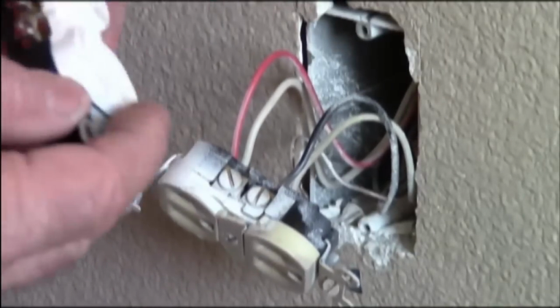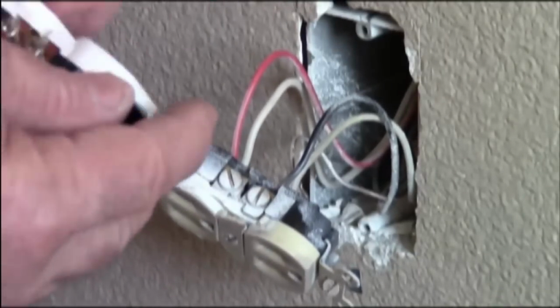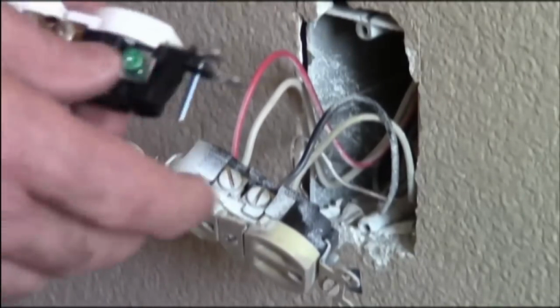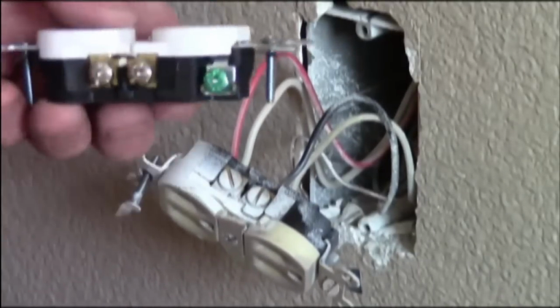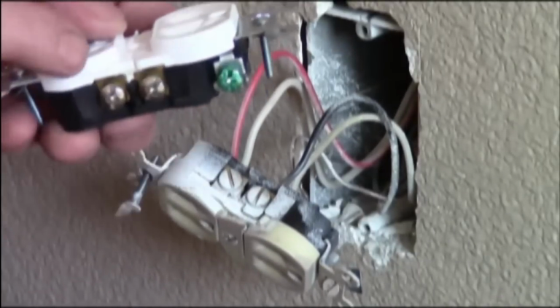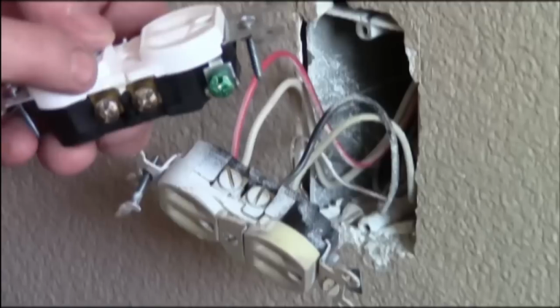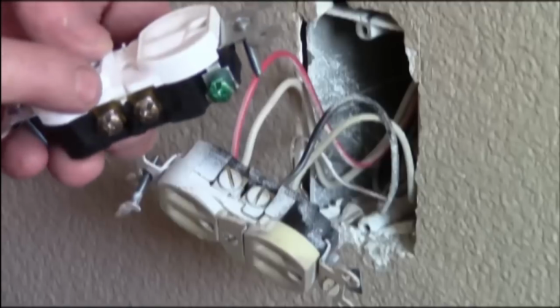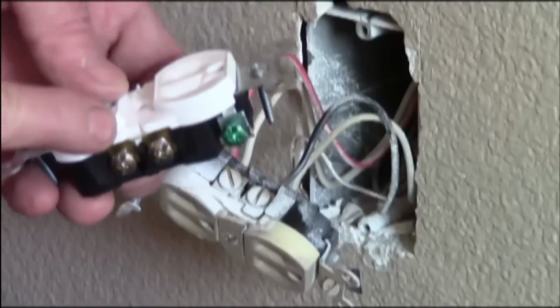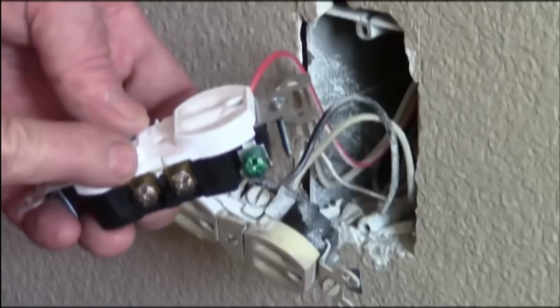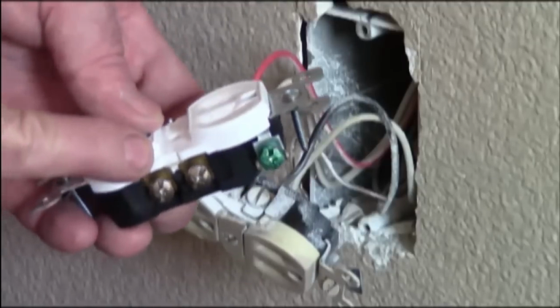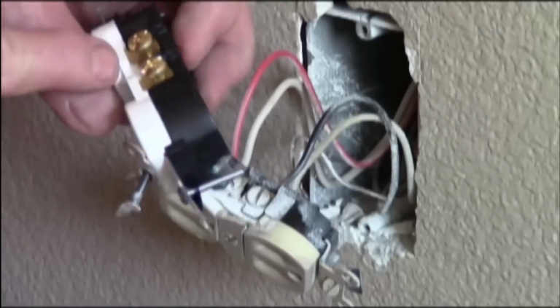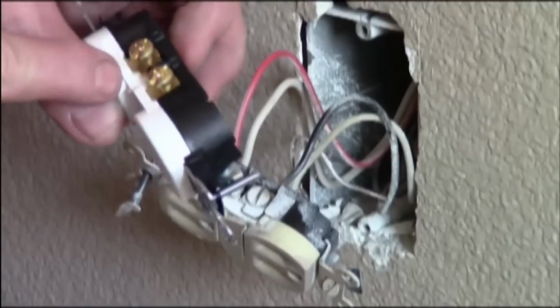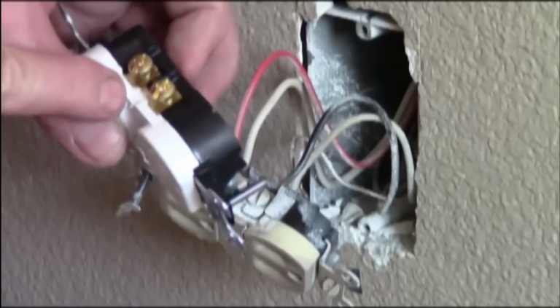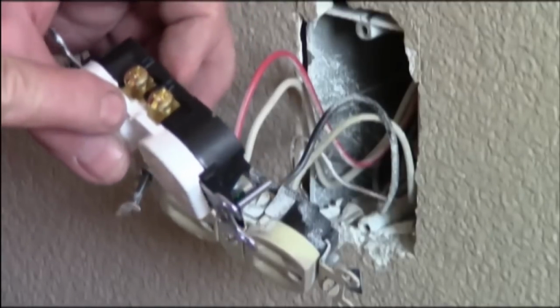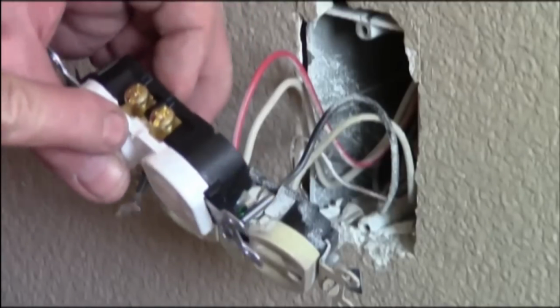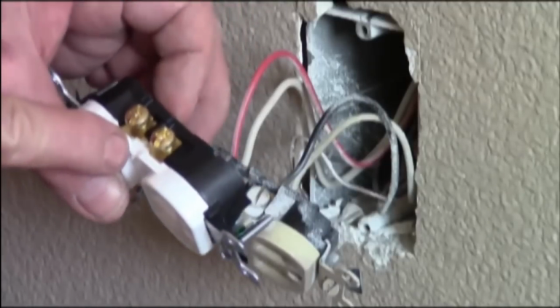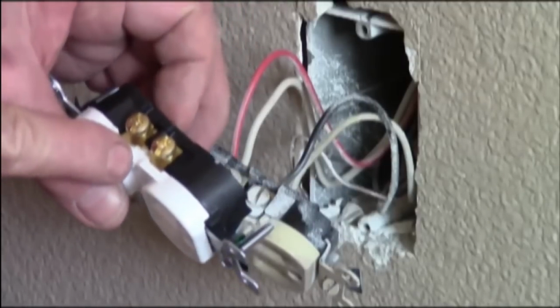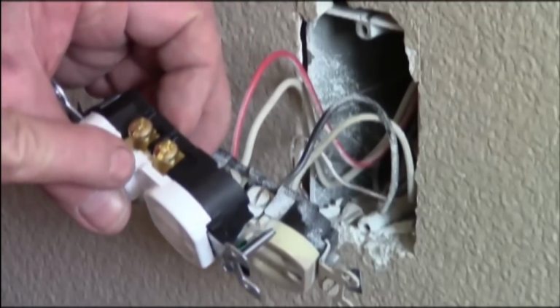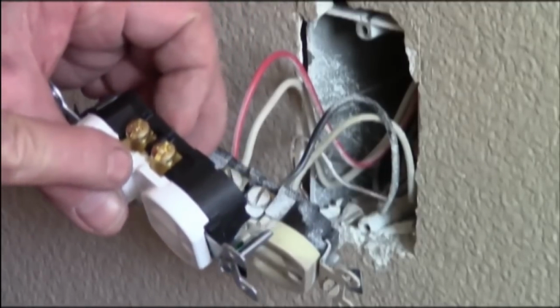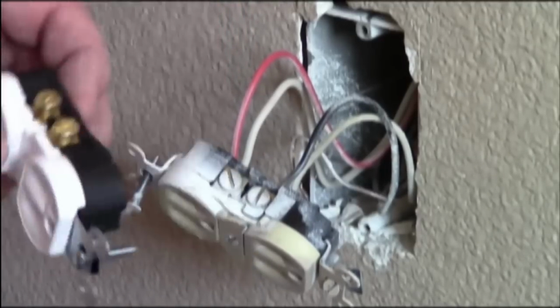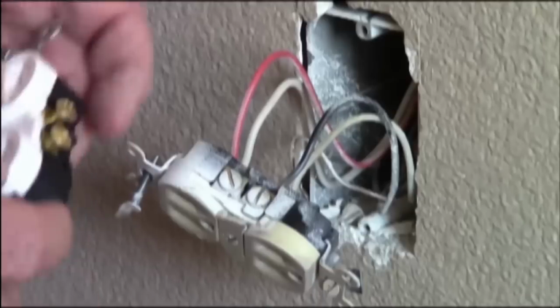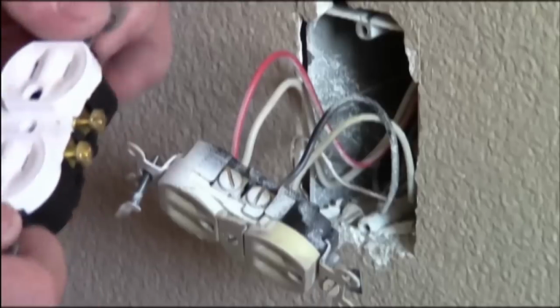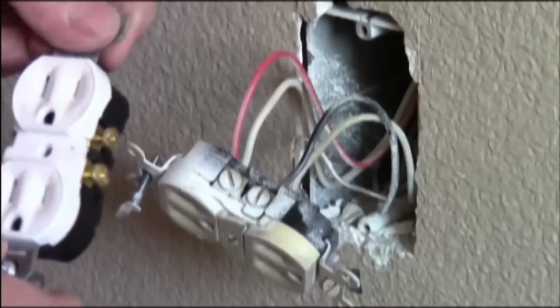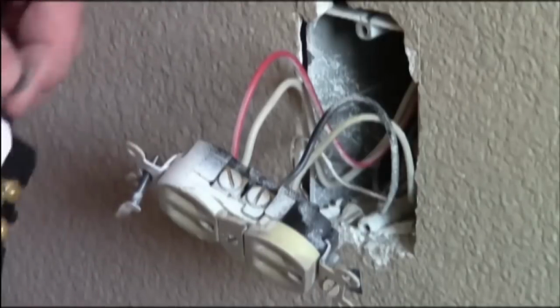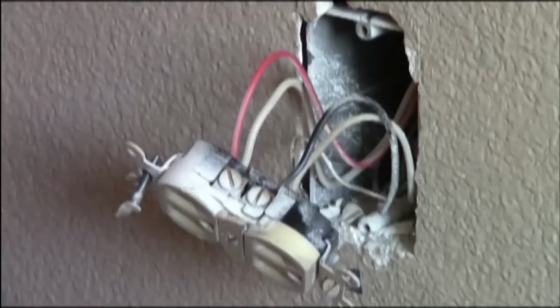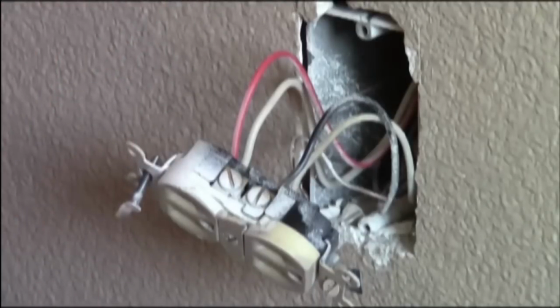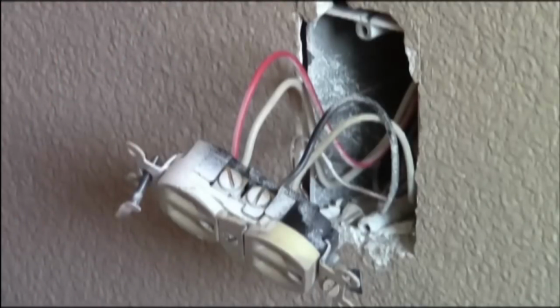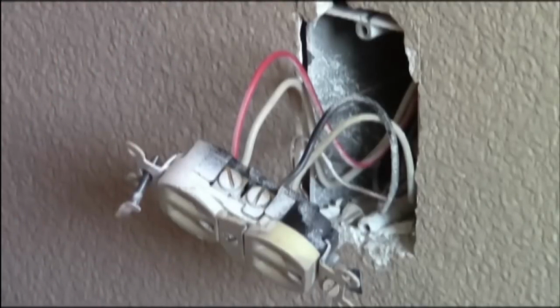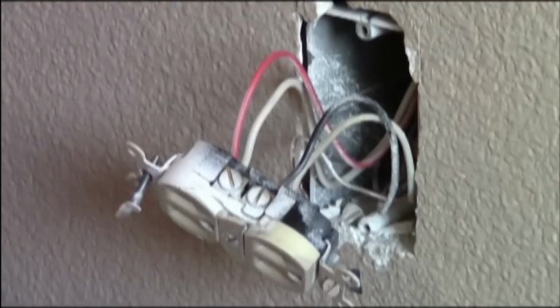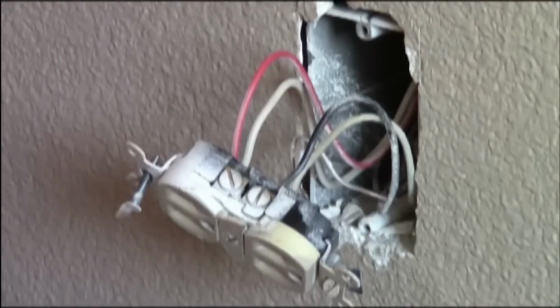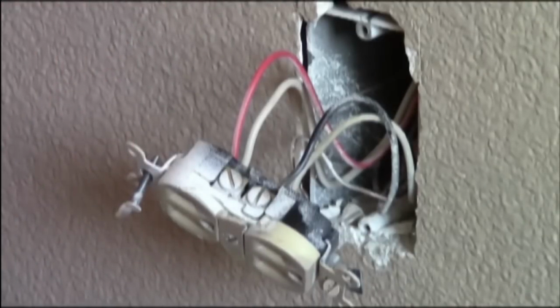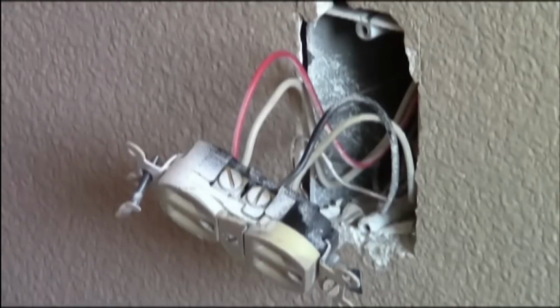You can see here where the tab is, and on this side I've already removed it — and that is basically a half-hot. So let's hook it up.